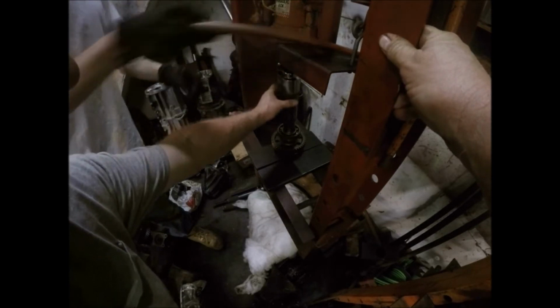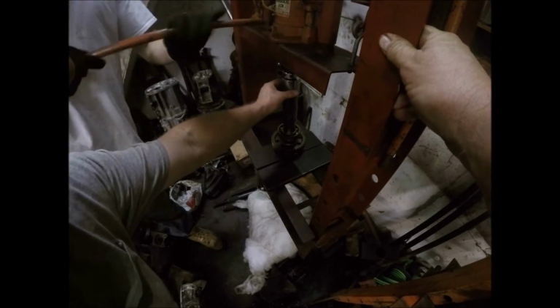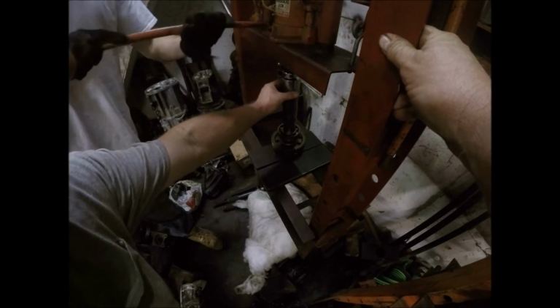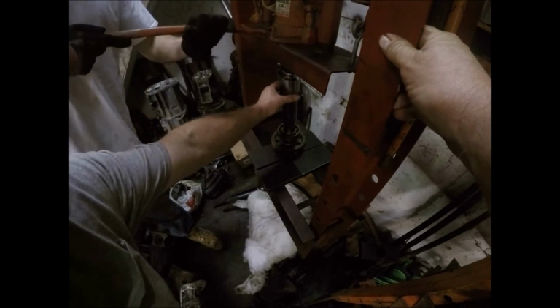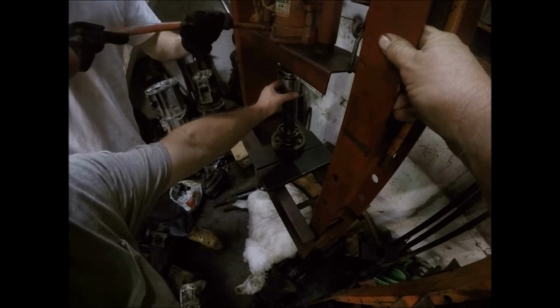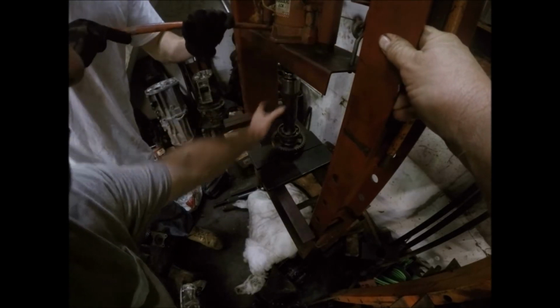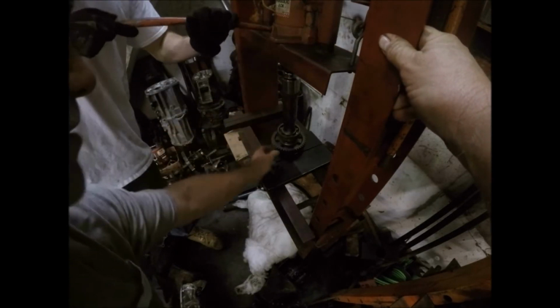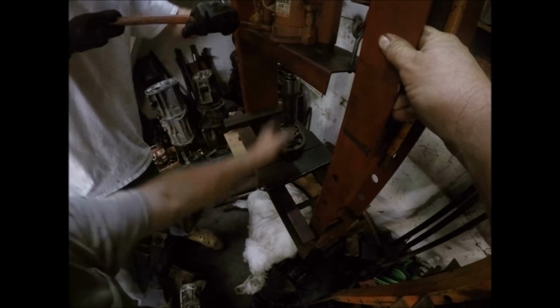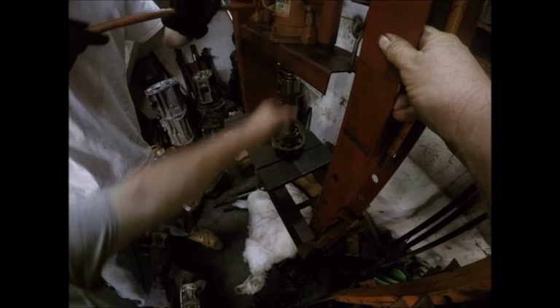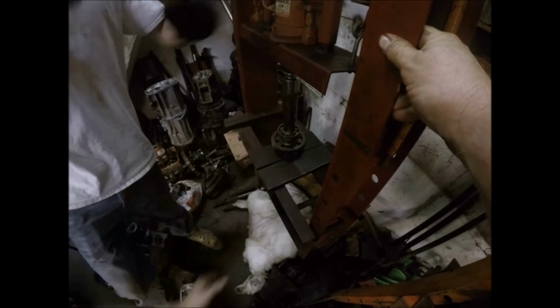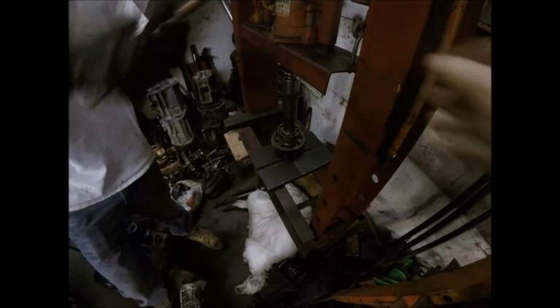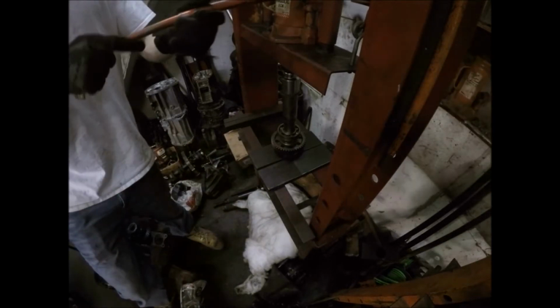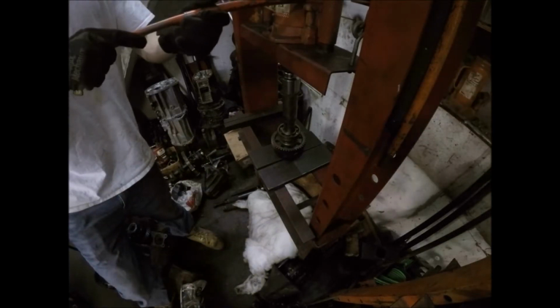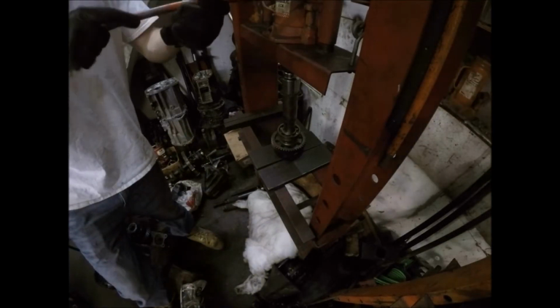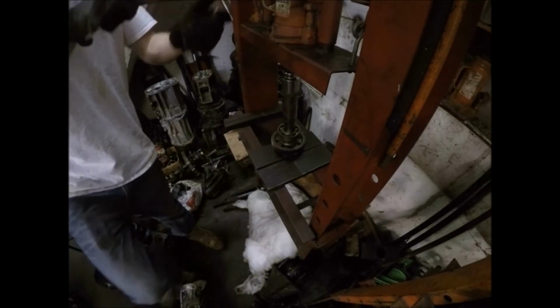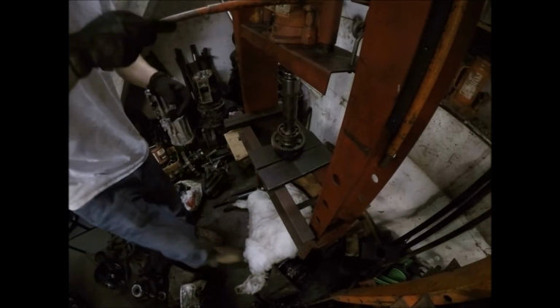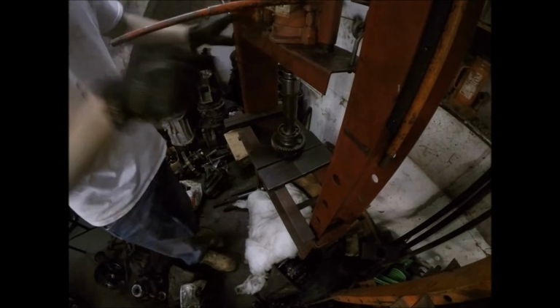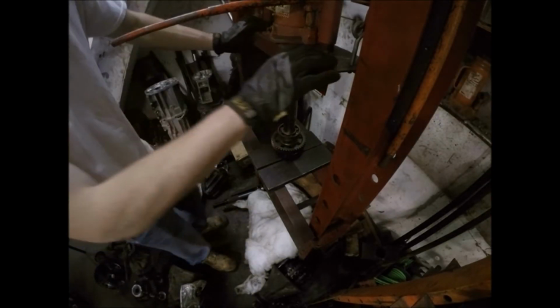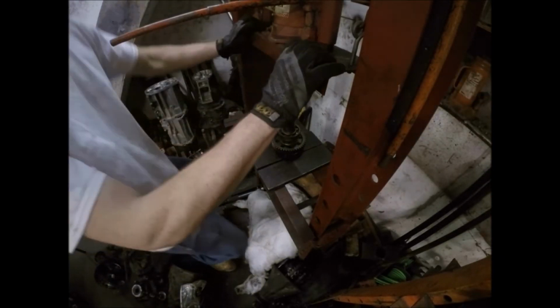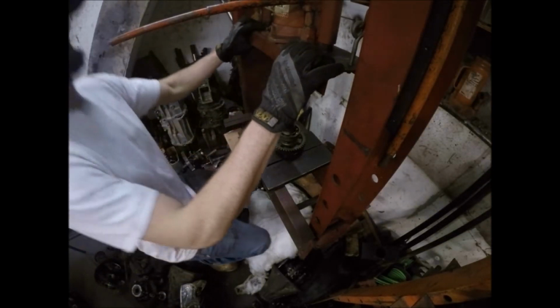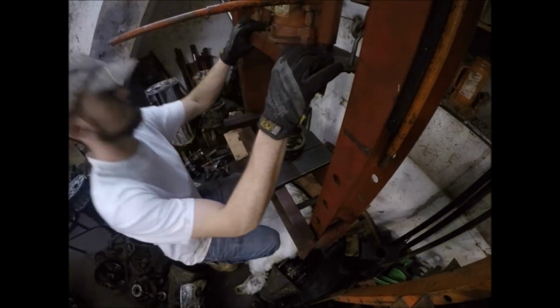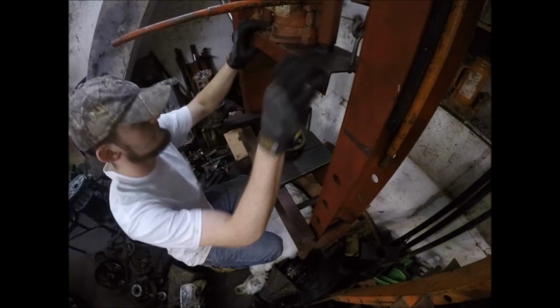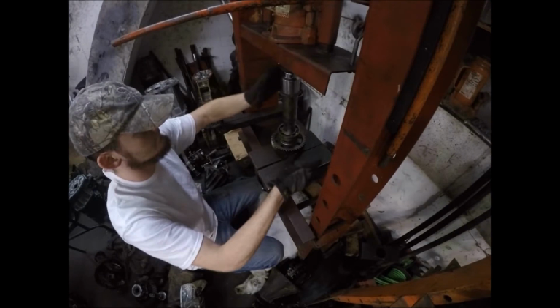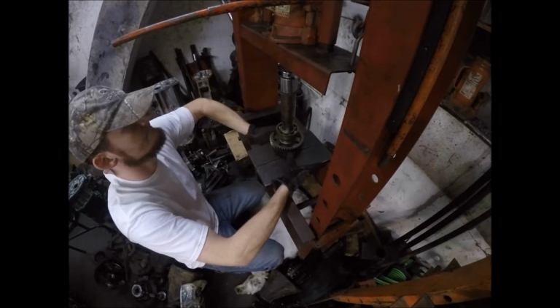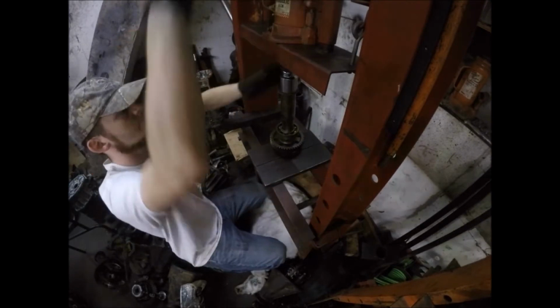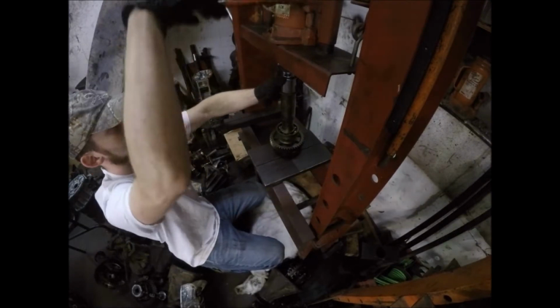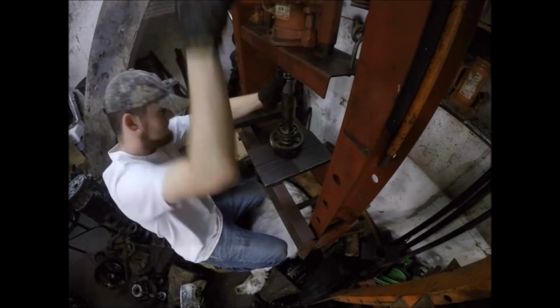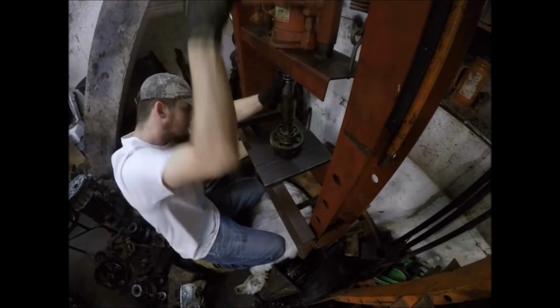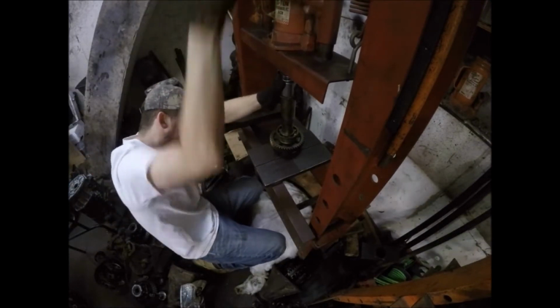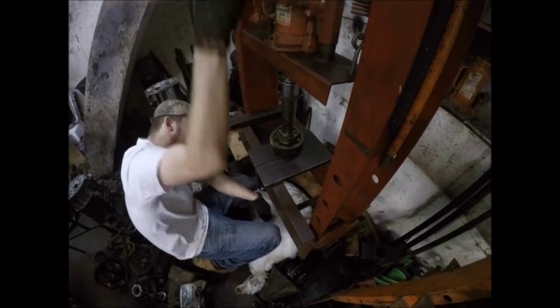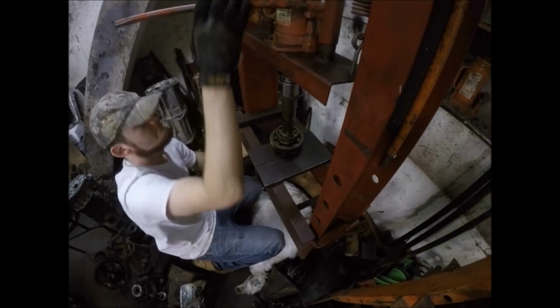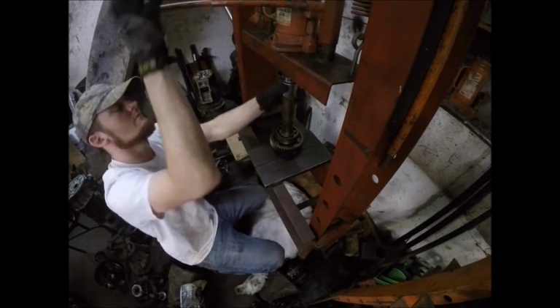I believe that'll work. You should be able to press that on and get it squared up. I didn't get it totally squared up. Alright — another try first.